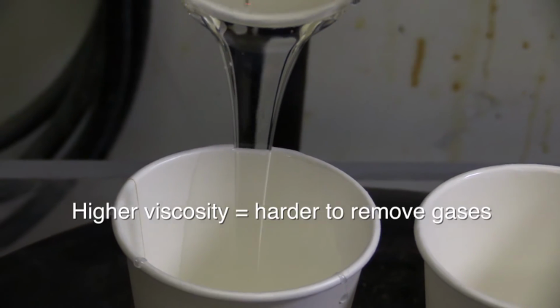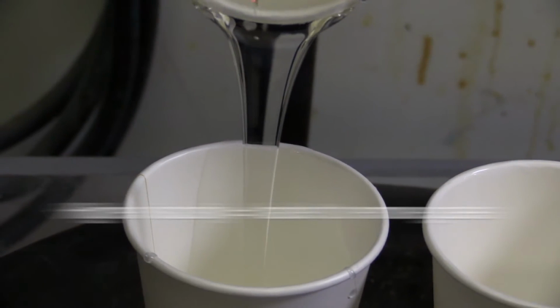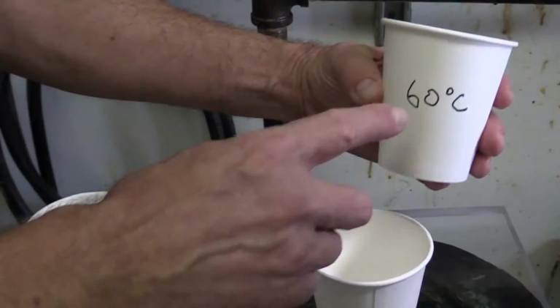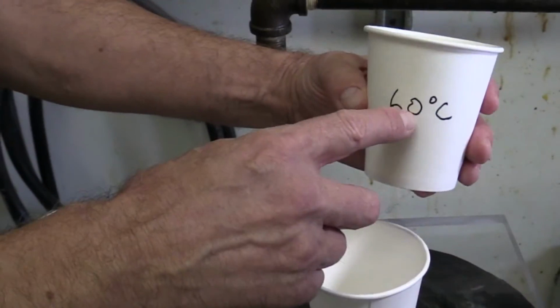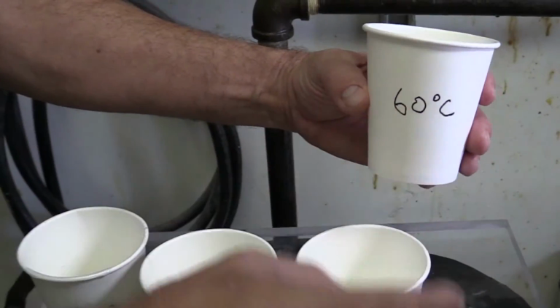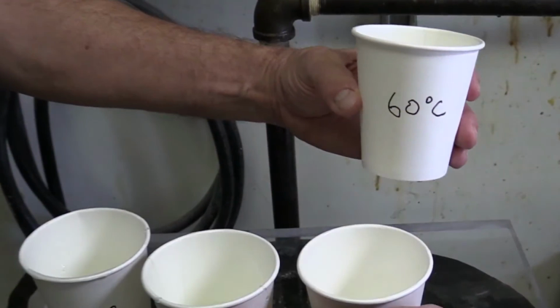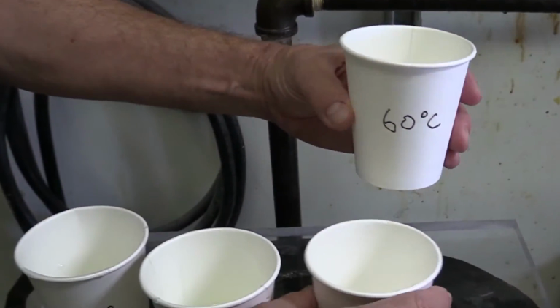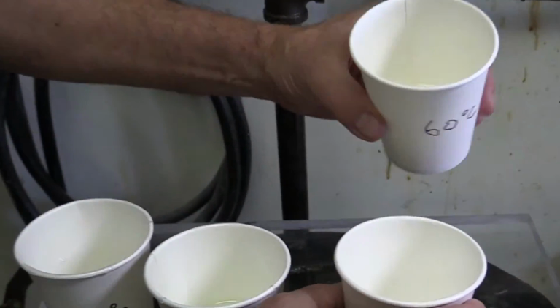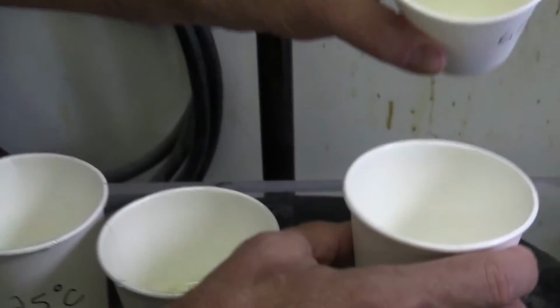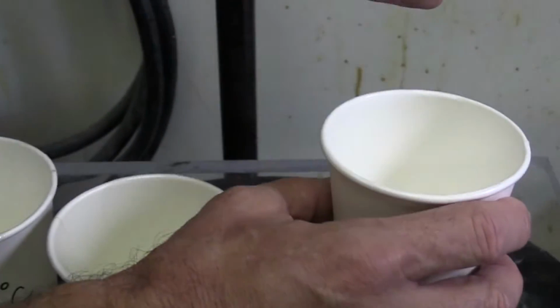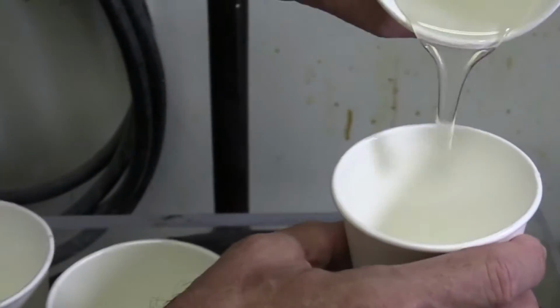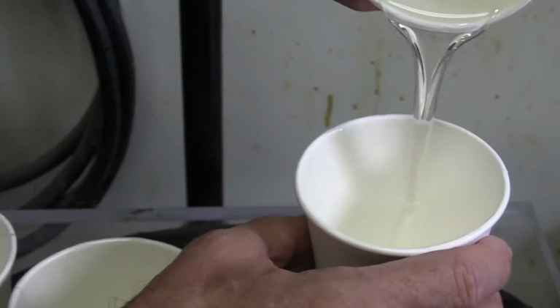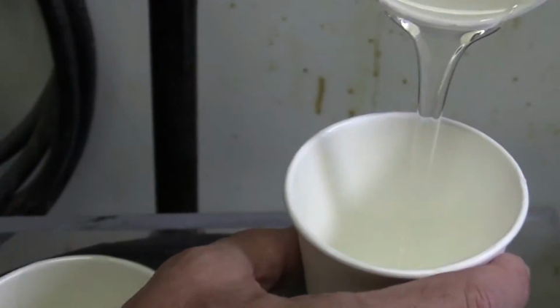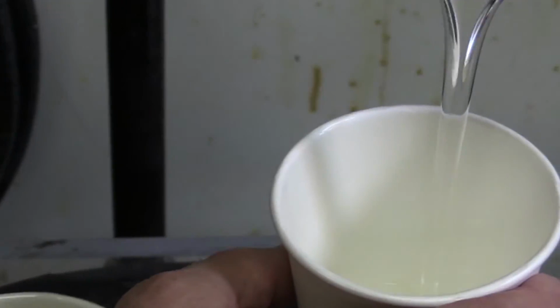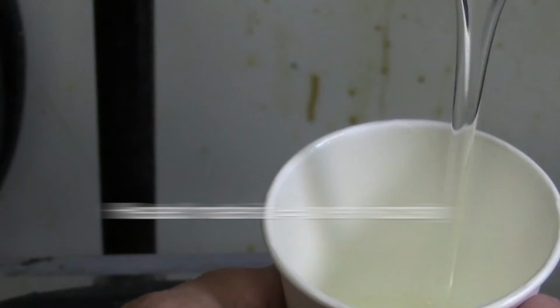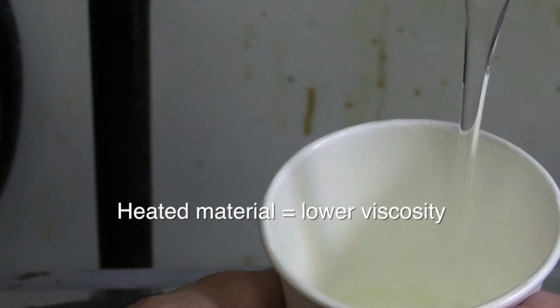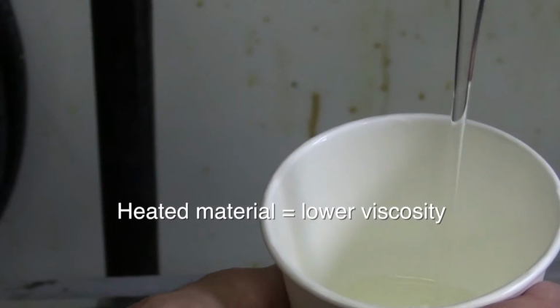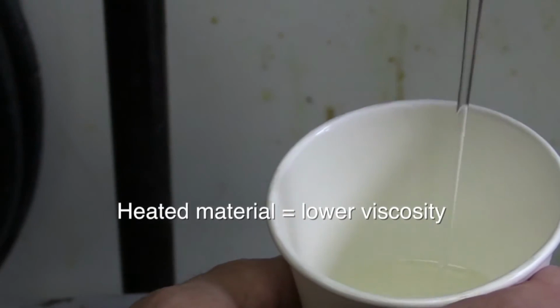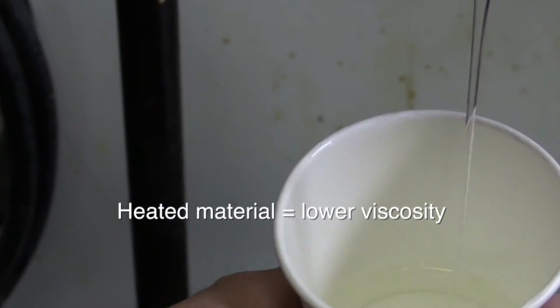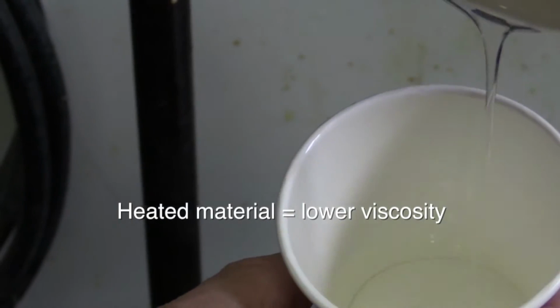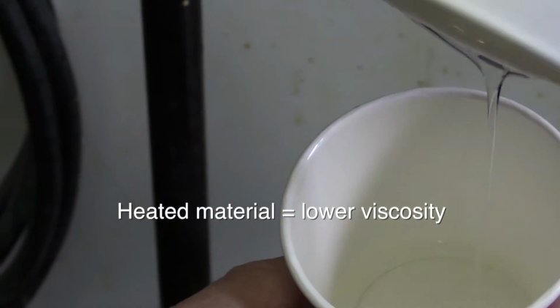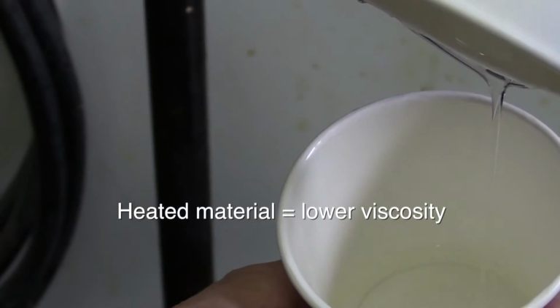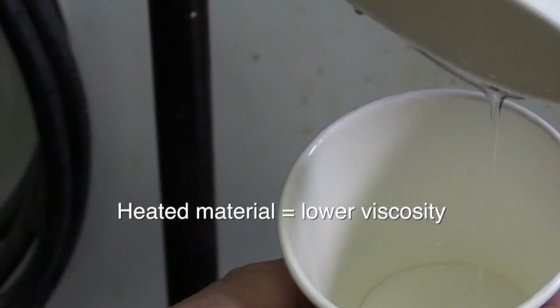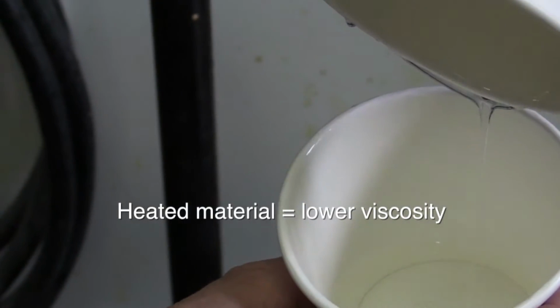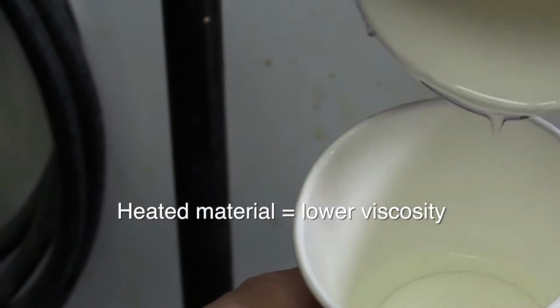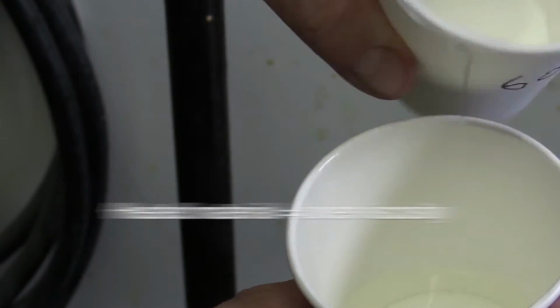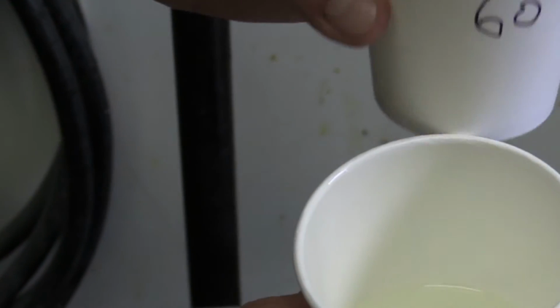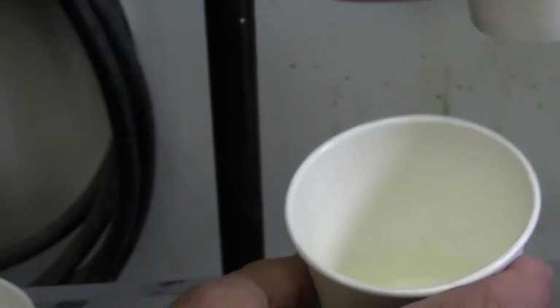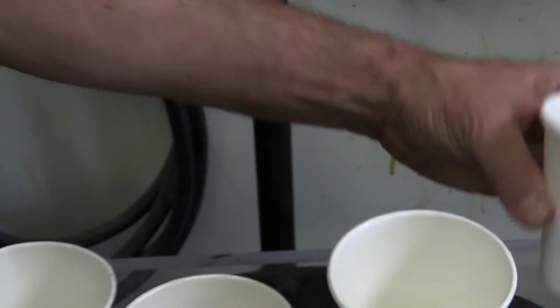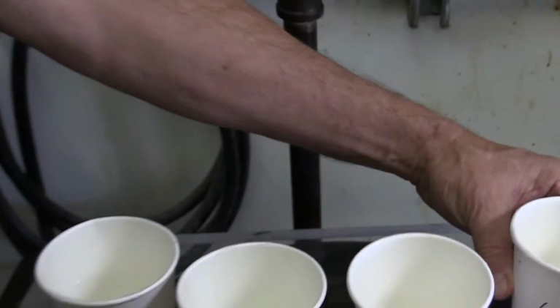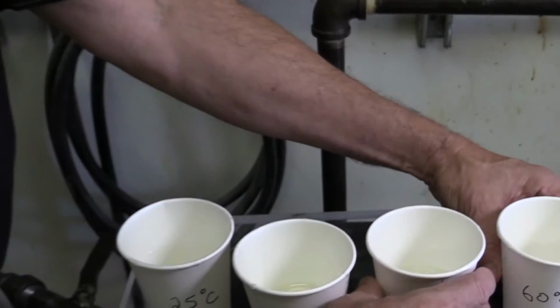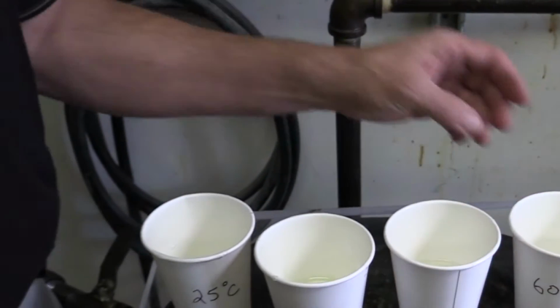Another factor is the temperature of the epoxy or urethane mix. Heating the material will reduce the viscosity. Be sure to consider the pot life and gel time before heating any mixed material.